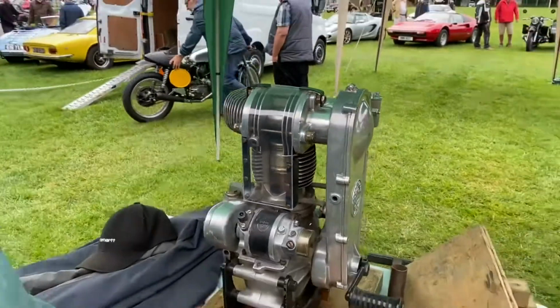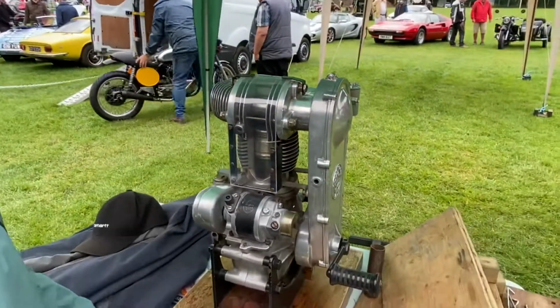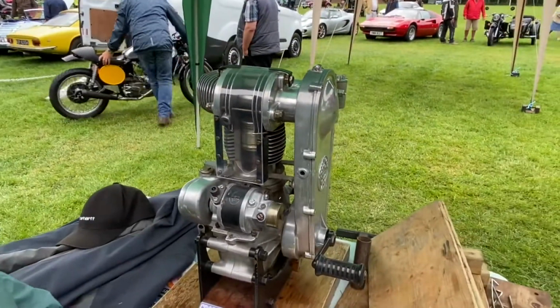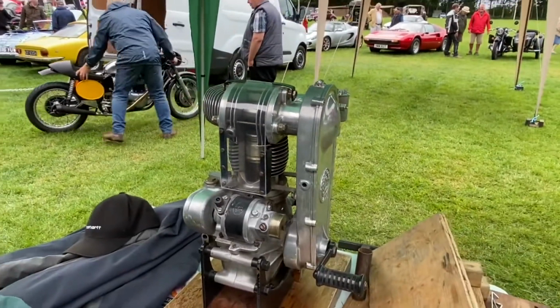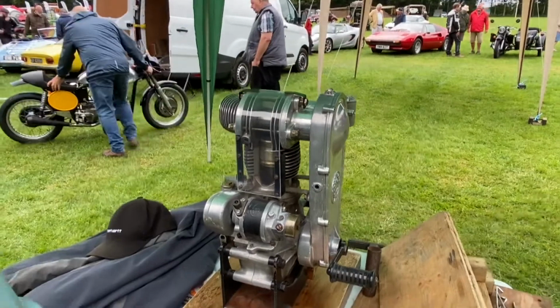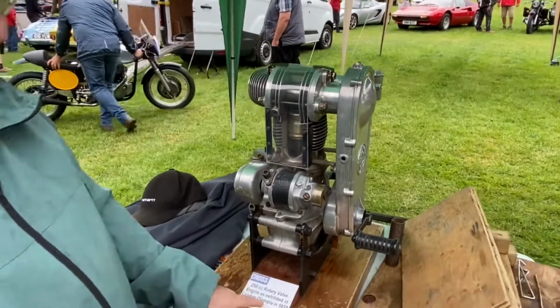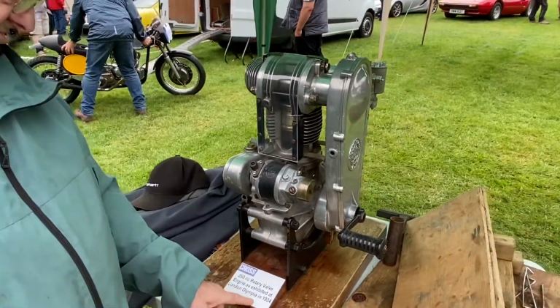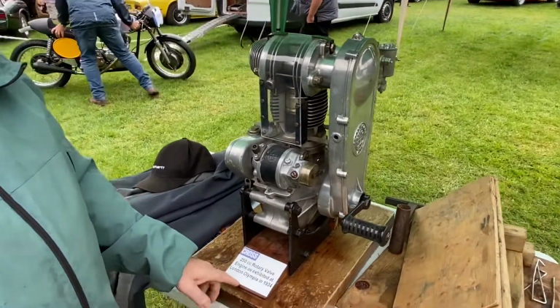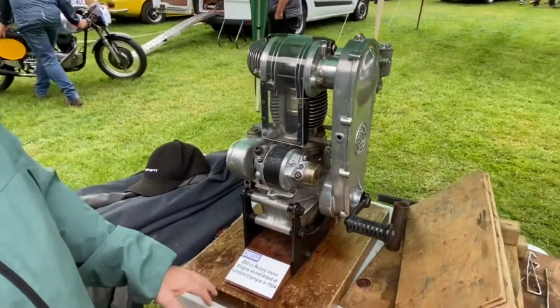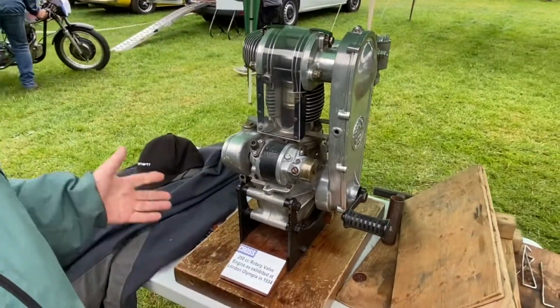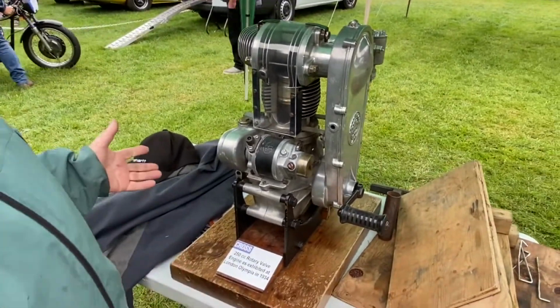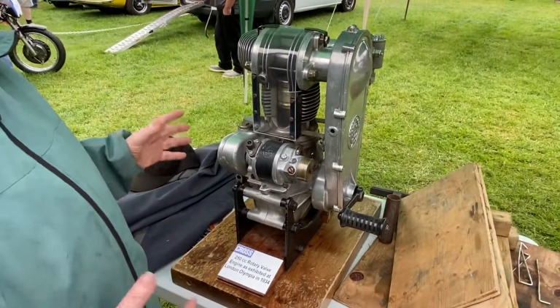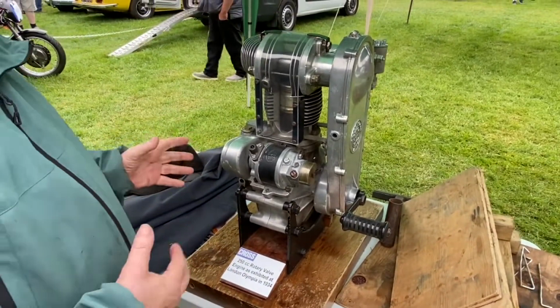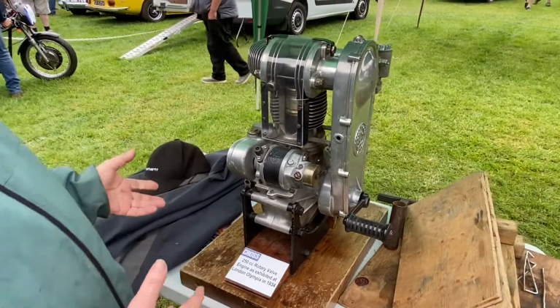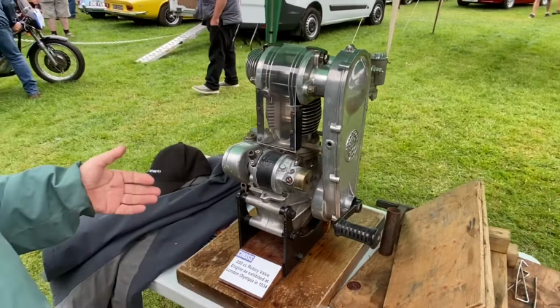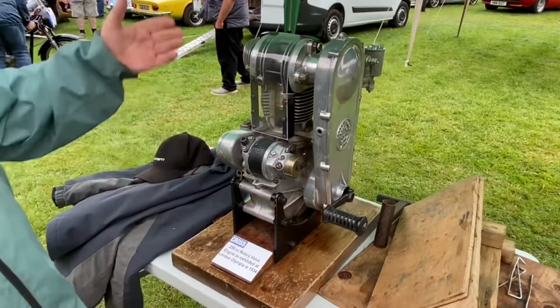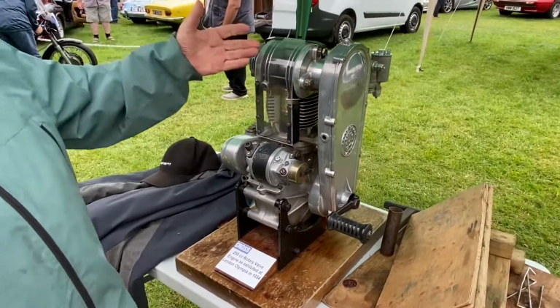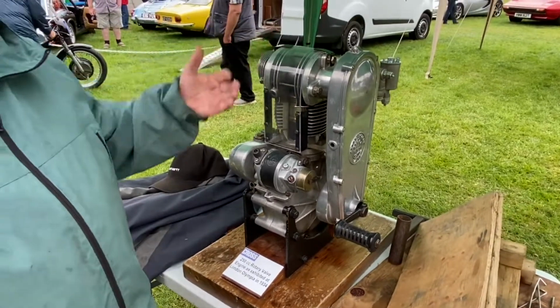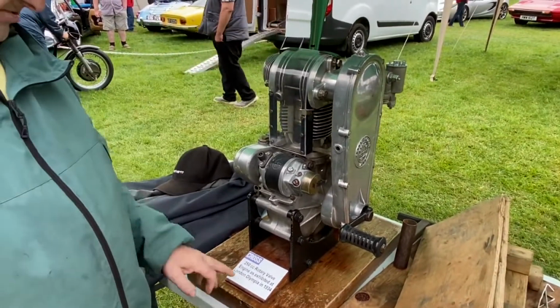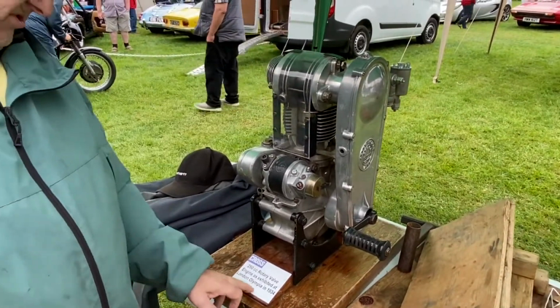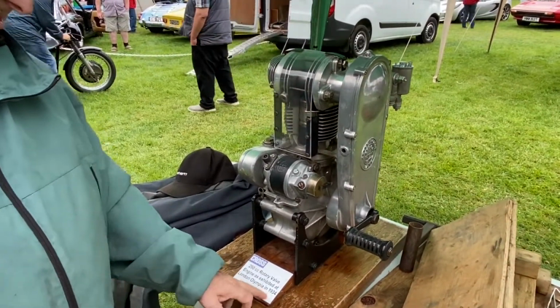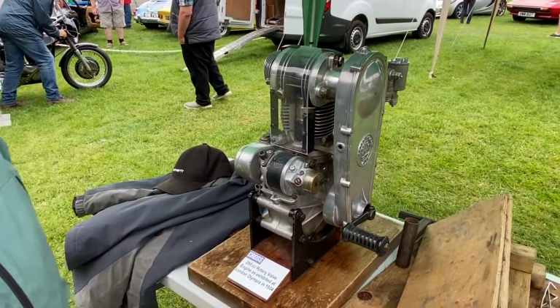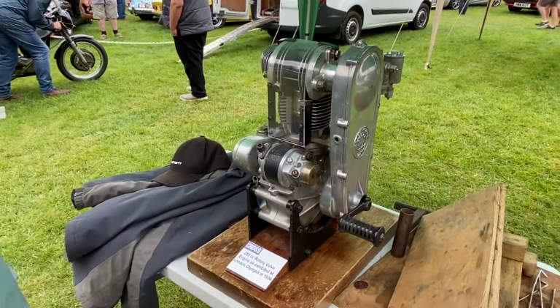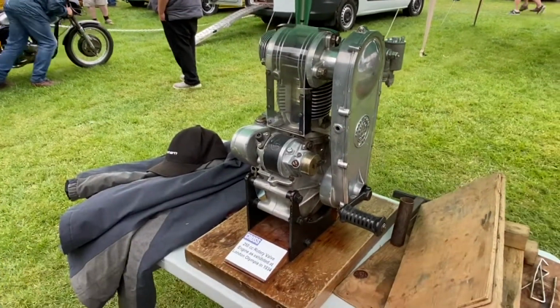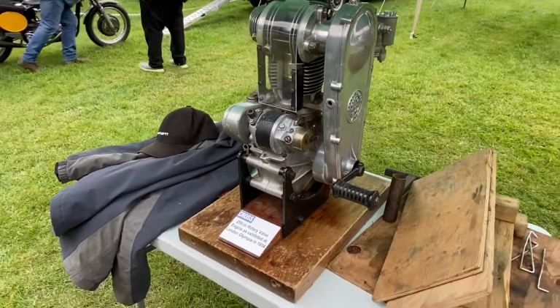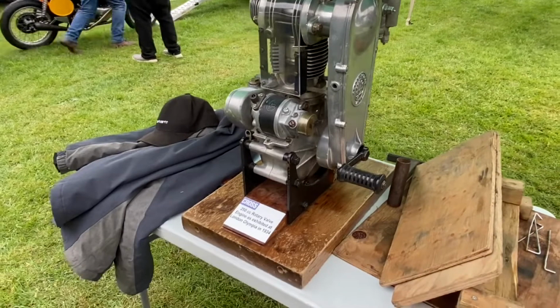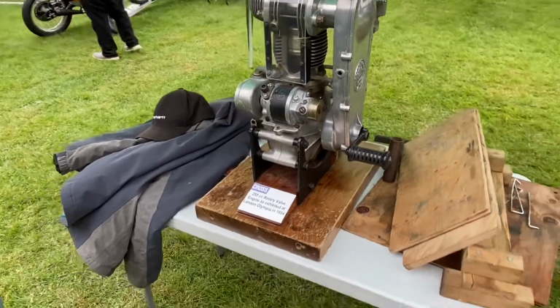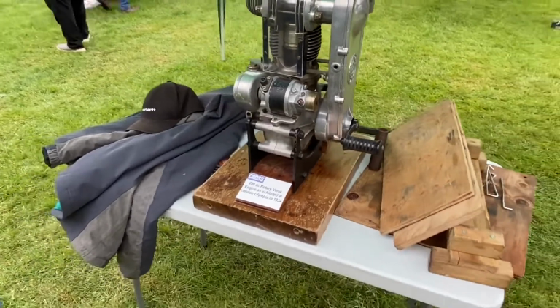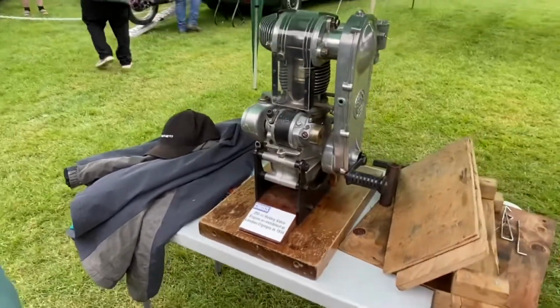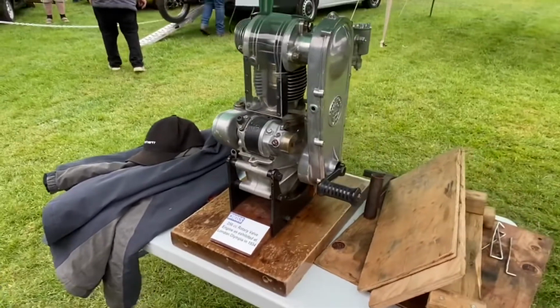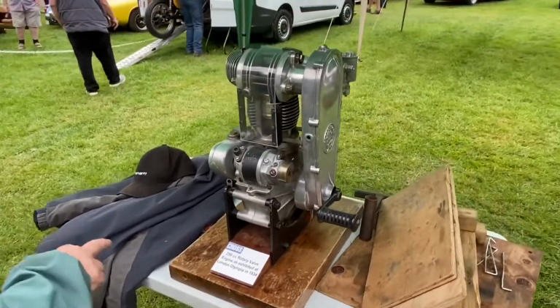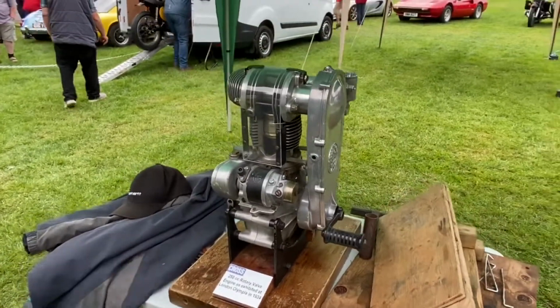And that was in 1934? Well, this engine was evidently earlier than that, because they cut it open to be used as an exhibit. So this was an original exhibit in 1934. Blimey.